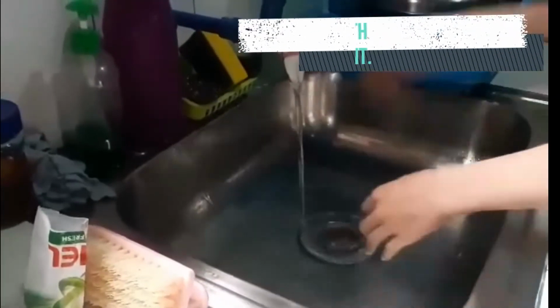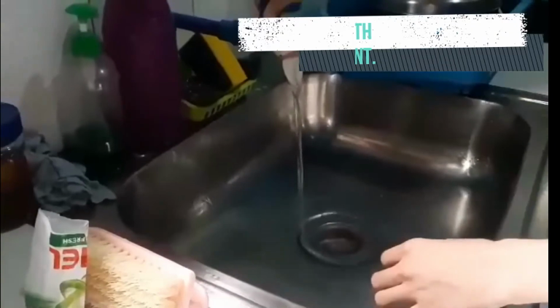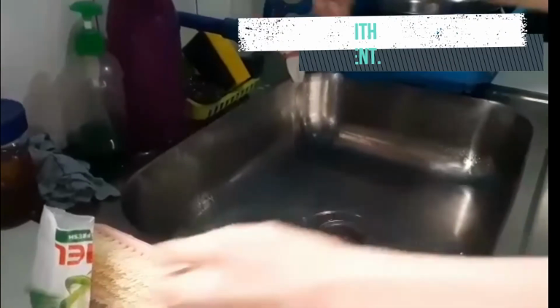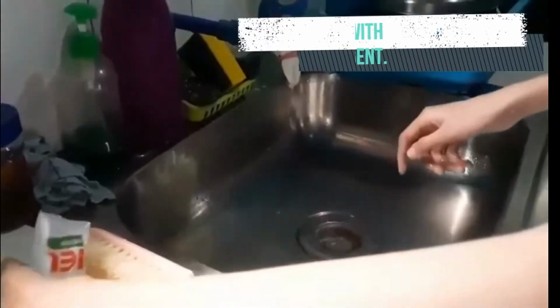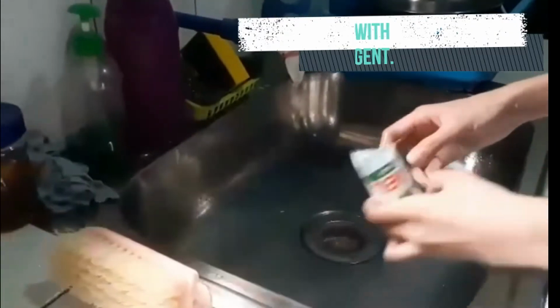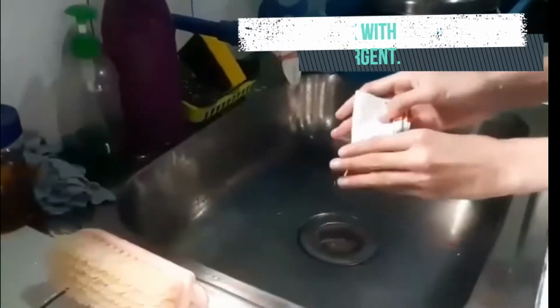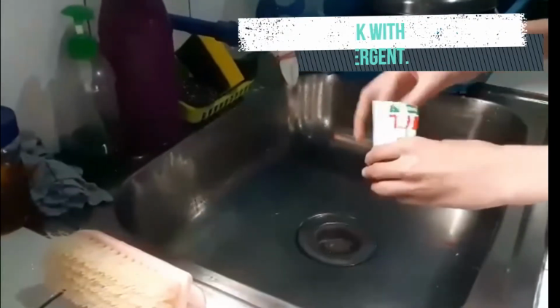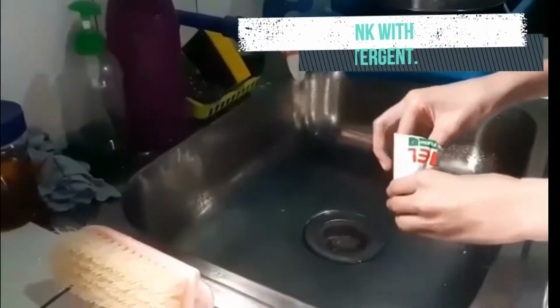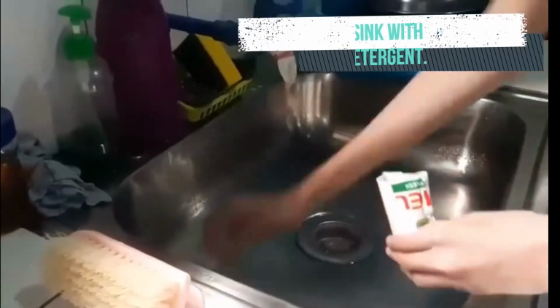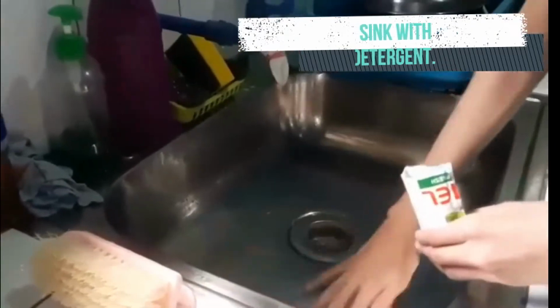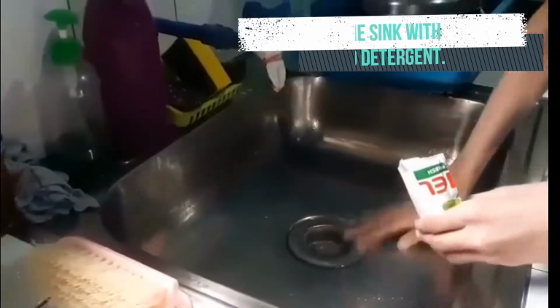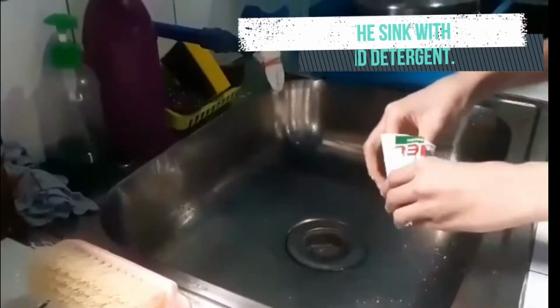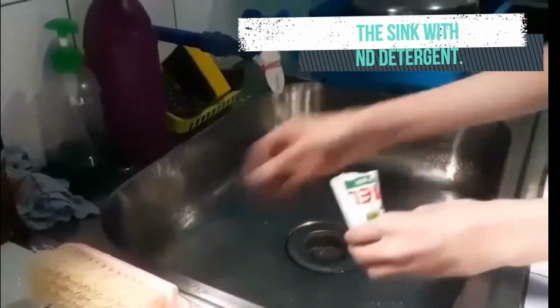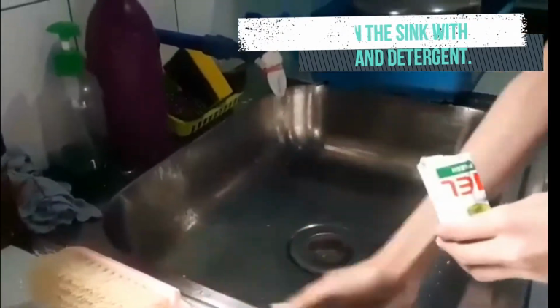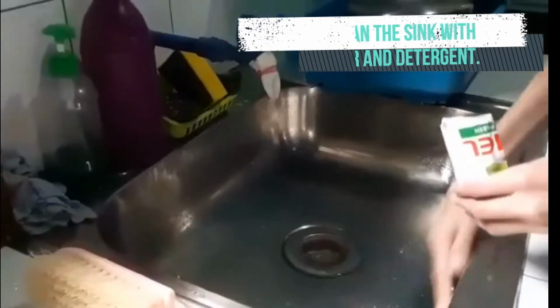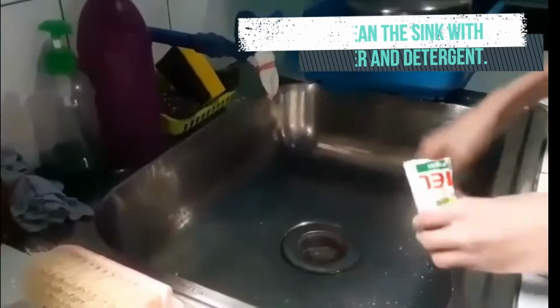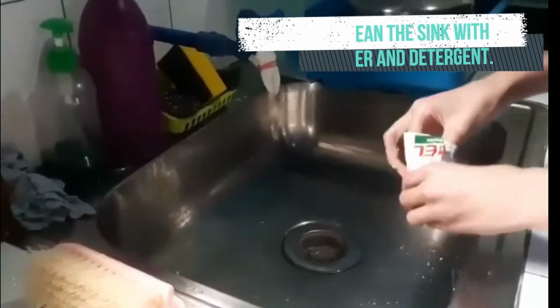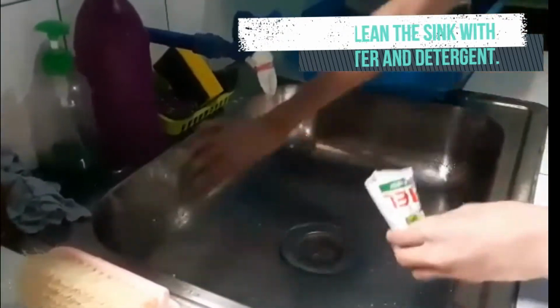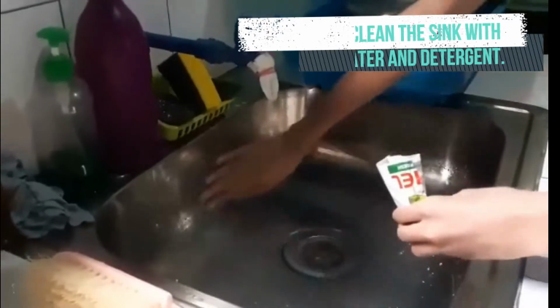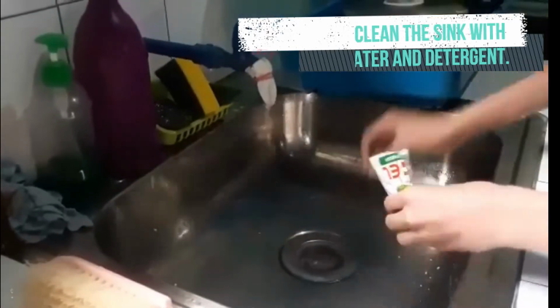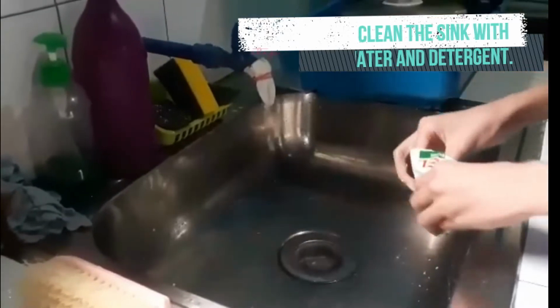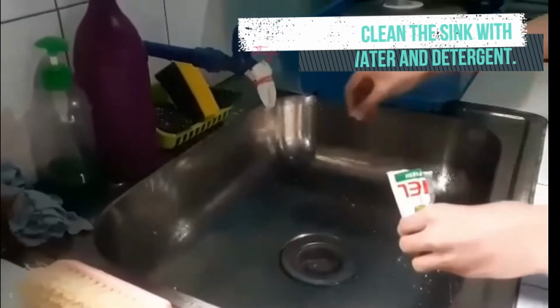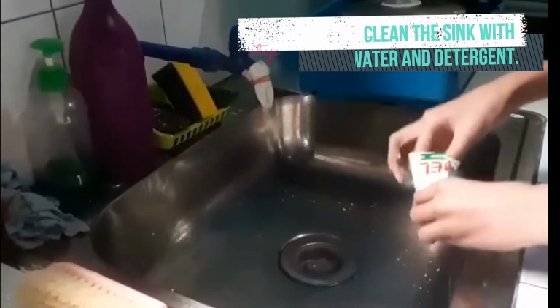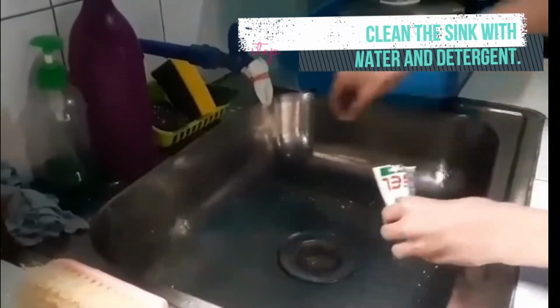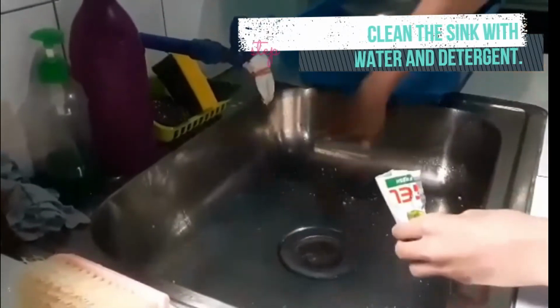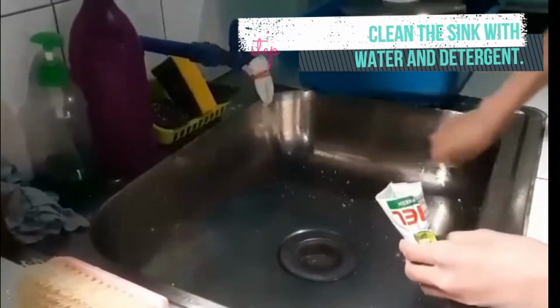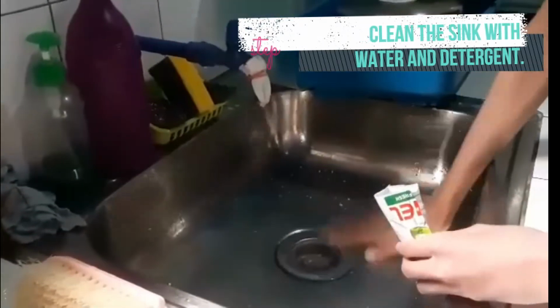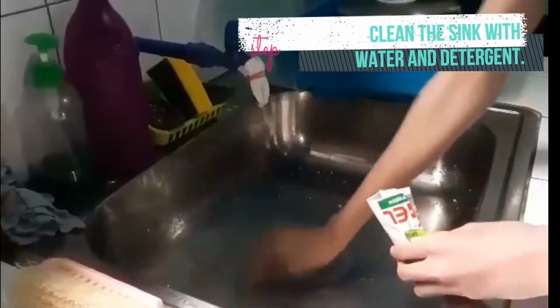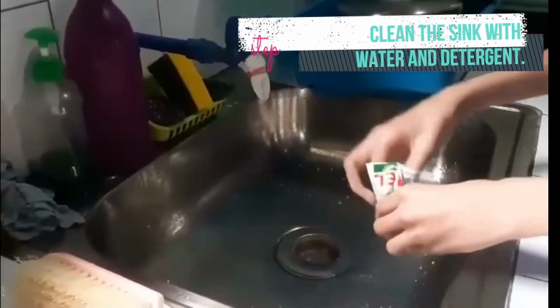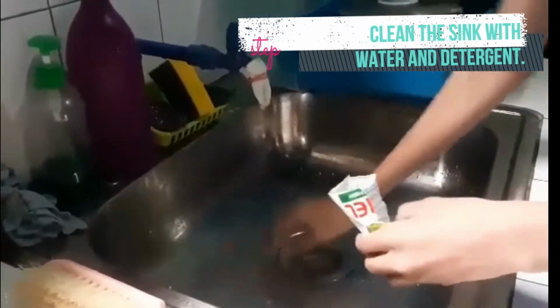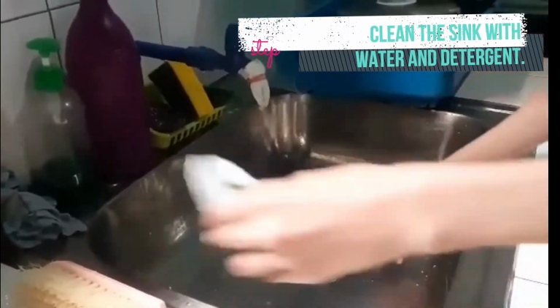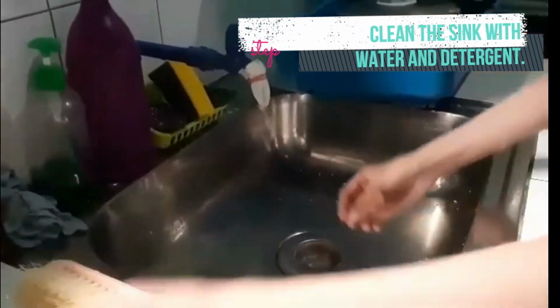Fill the sink with water and add a considerable amount of detergent. The hotter the water, the better its sanitizing and grease-cutting properties.